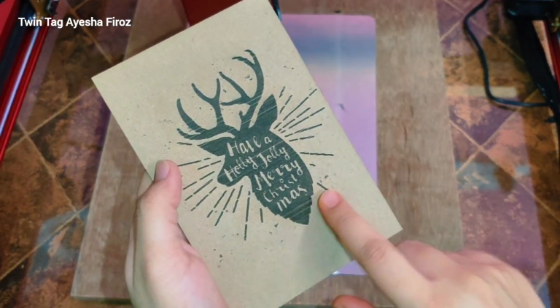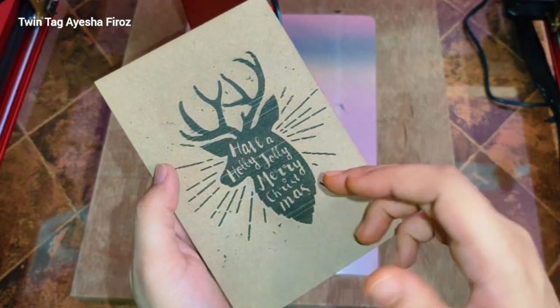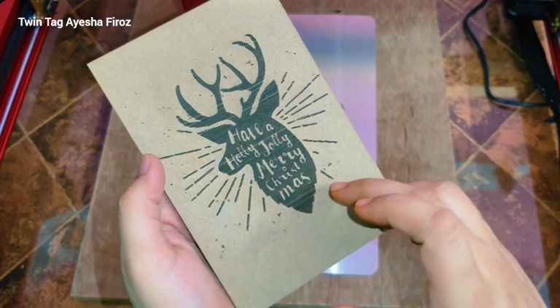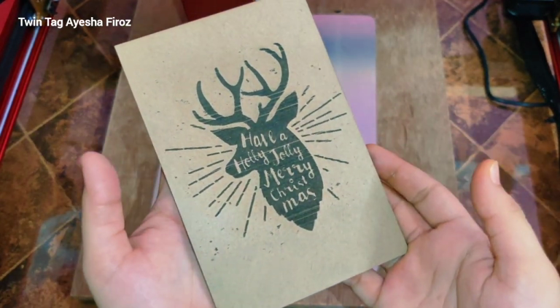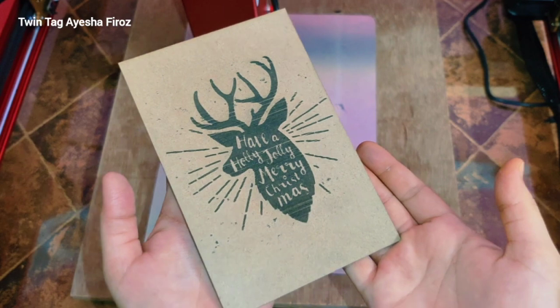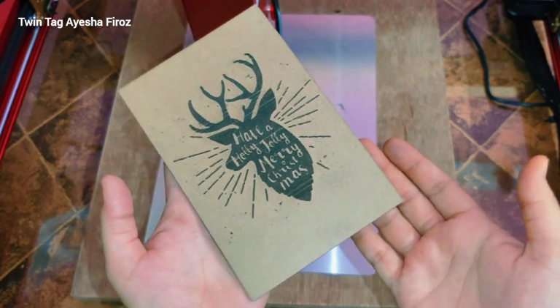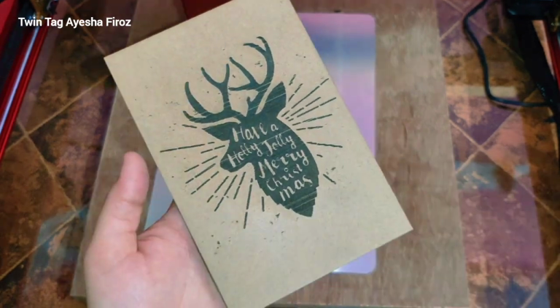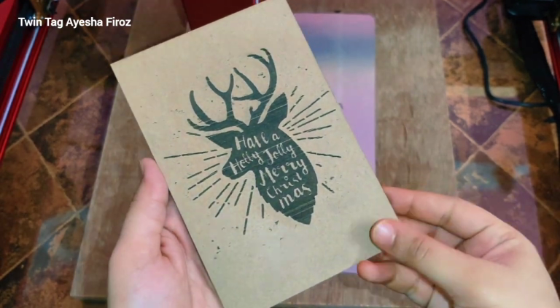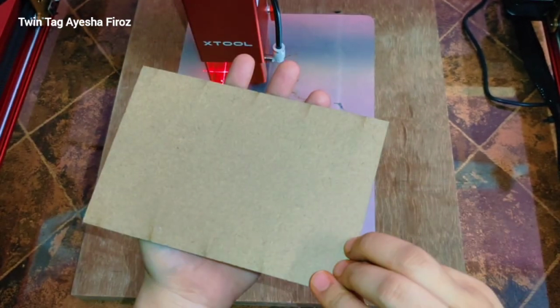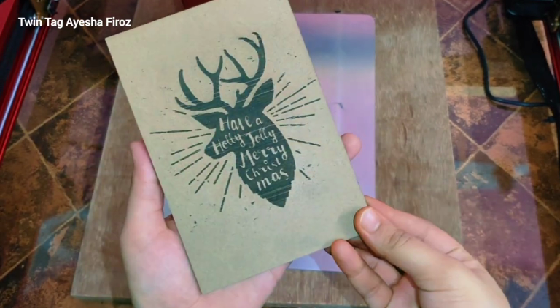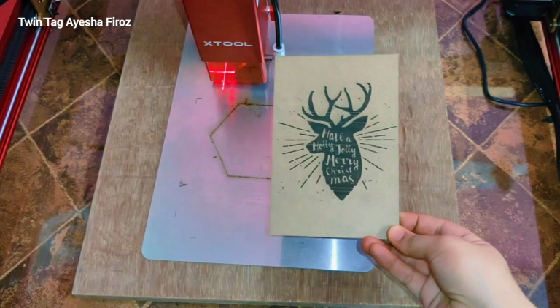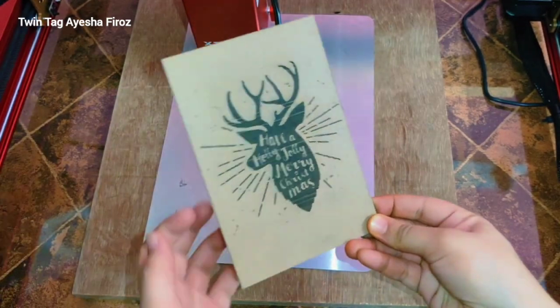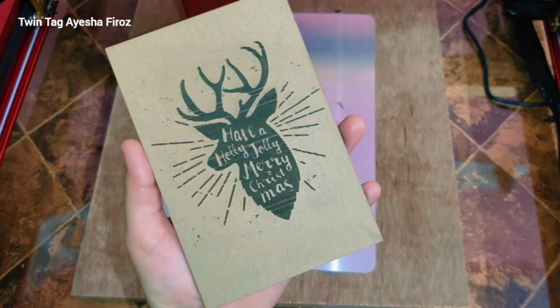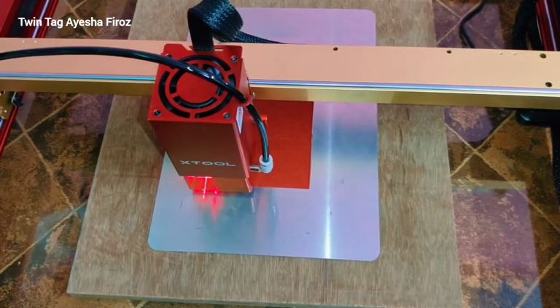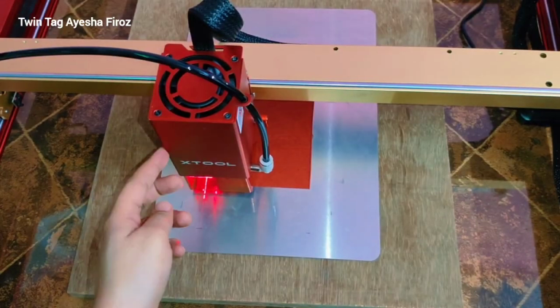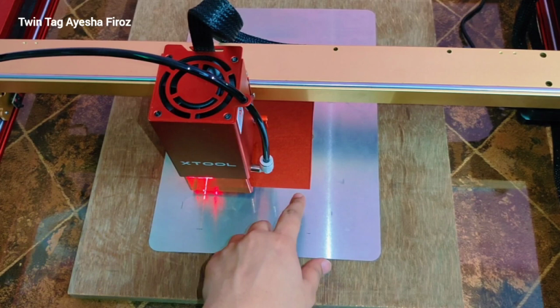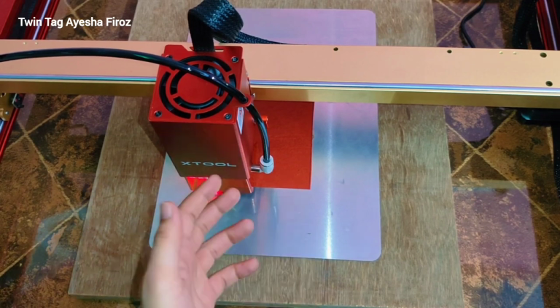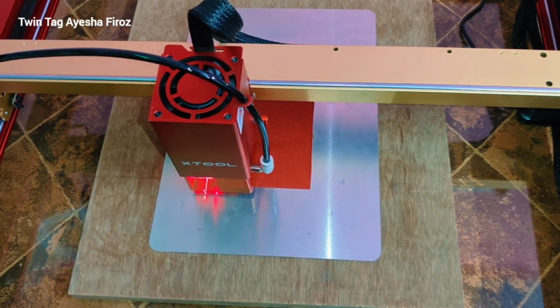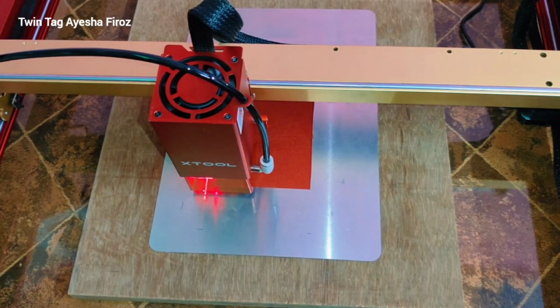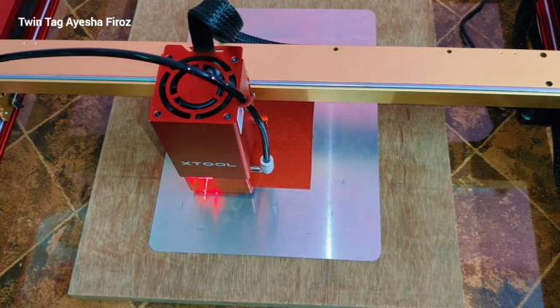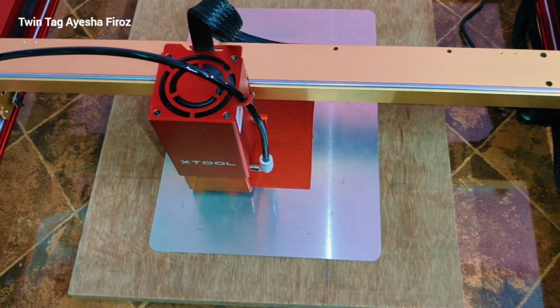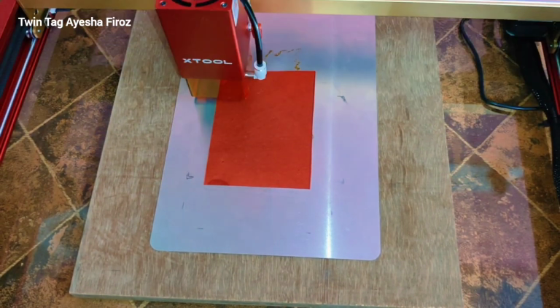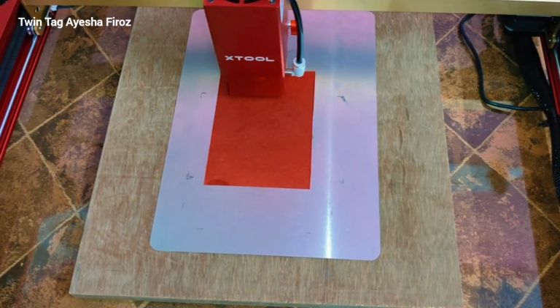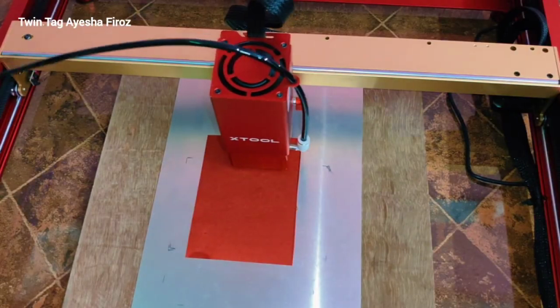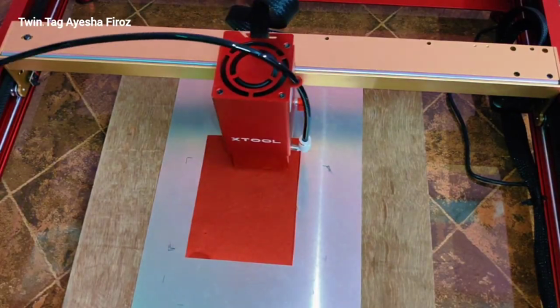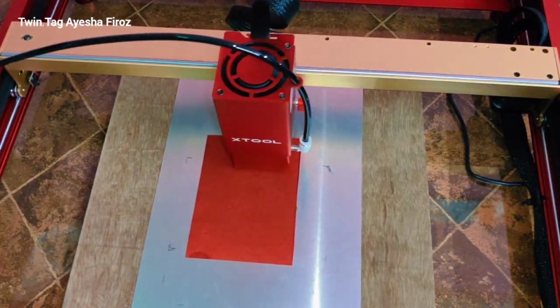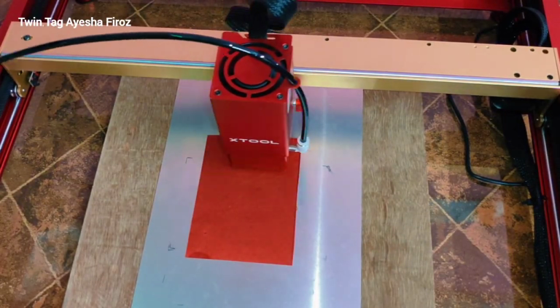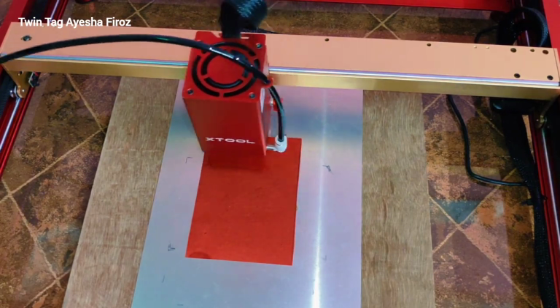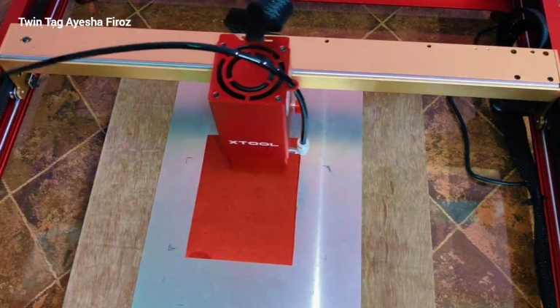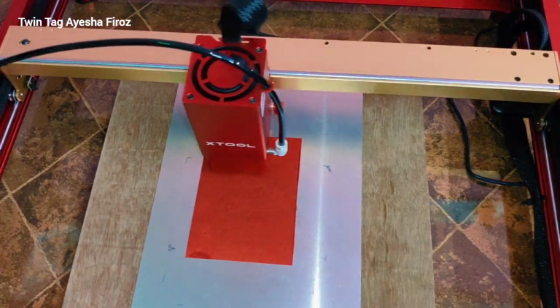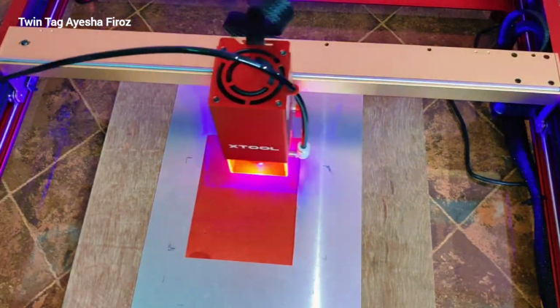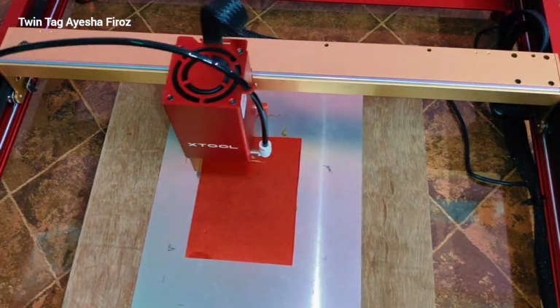This is looking awesome, guys! You can make this in no time. It's a simple frame but looking awesome — you can make this for home decoration. Since this is the Christmas season, which is a gifting season, you can make these types of frames and give them to your friends and family.